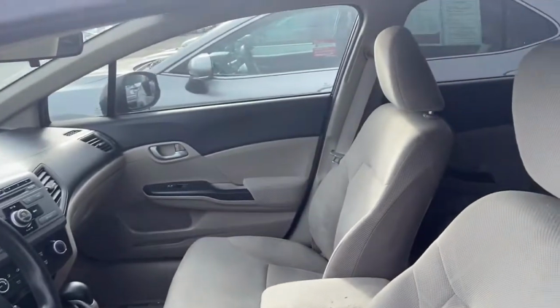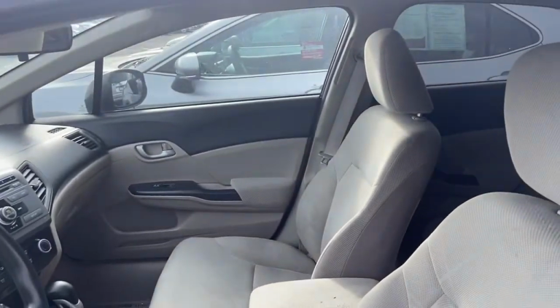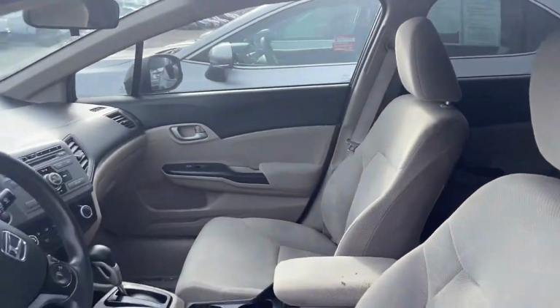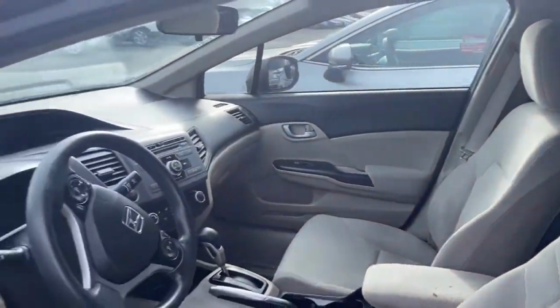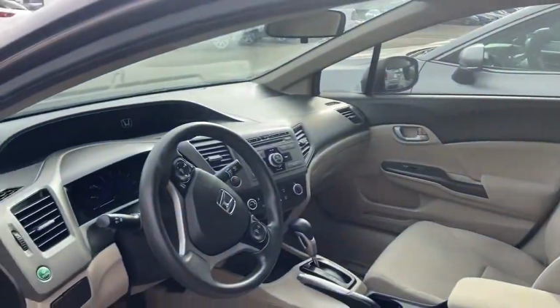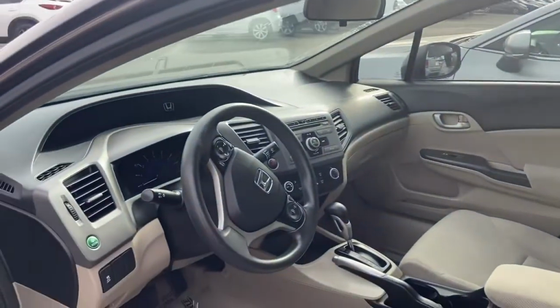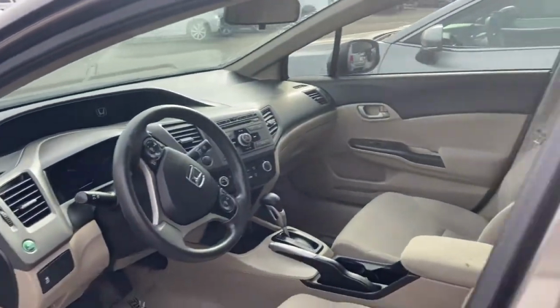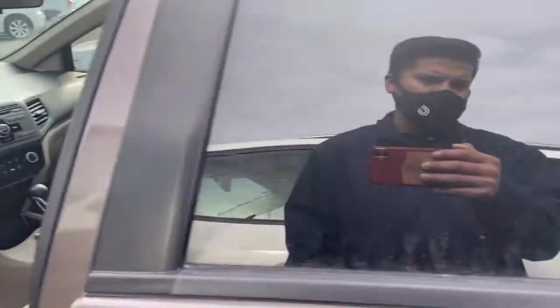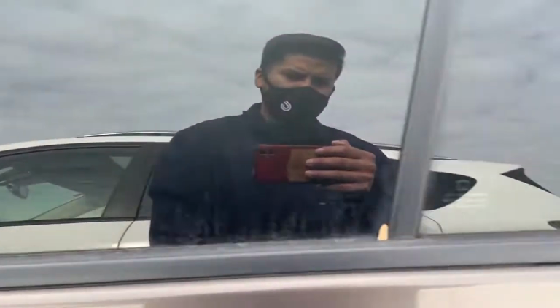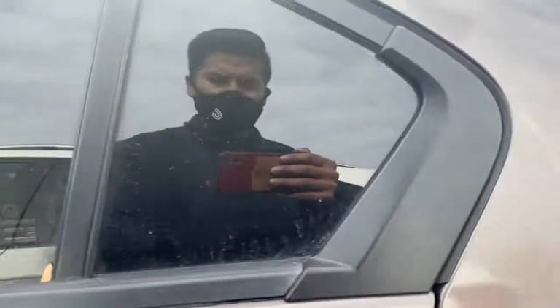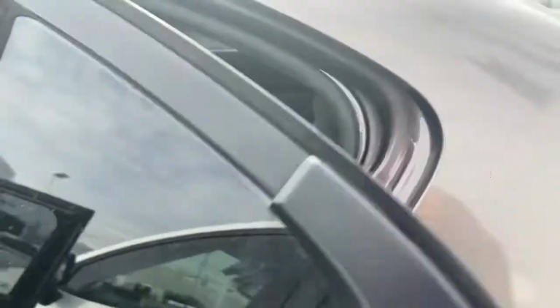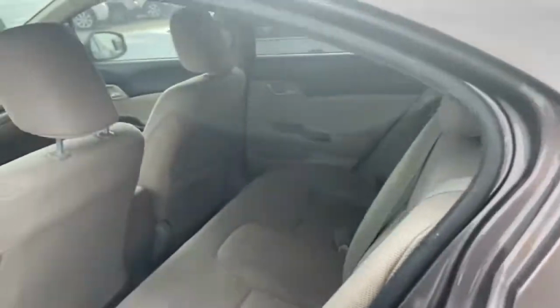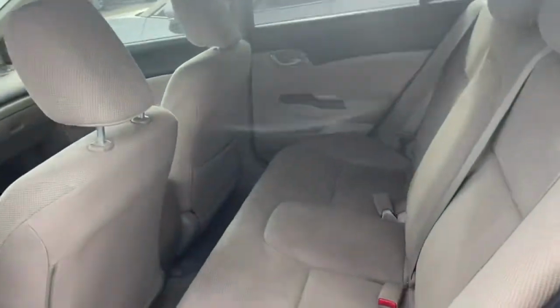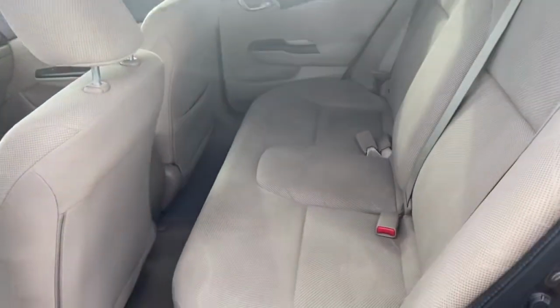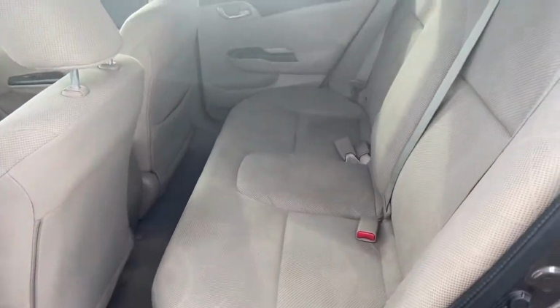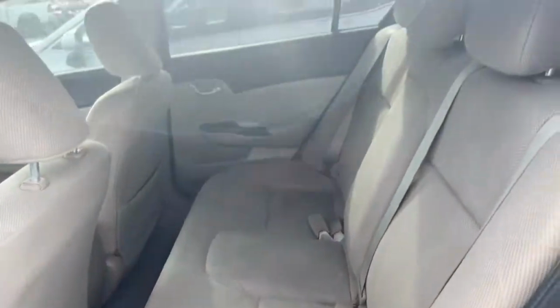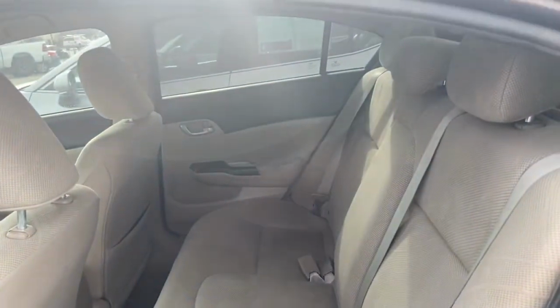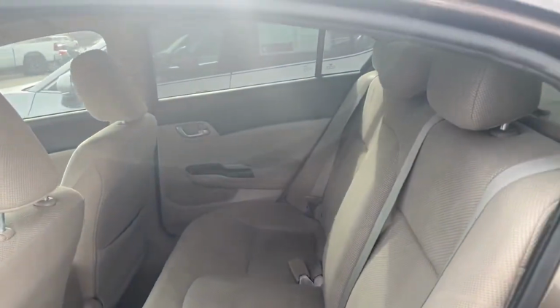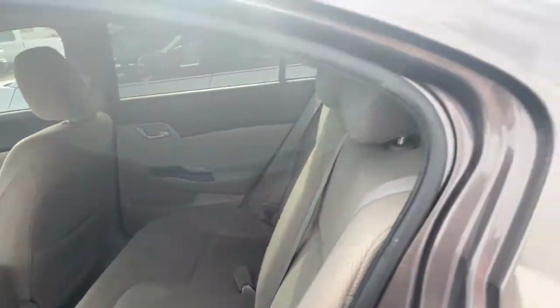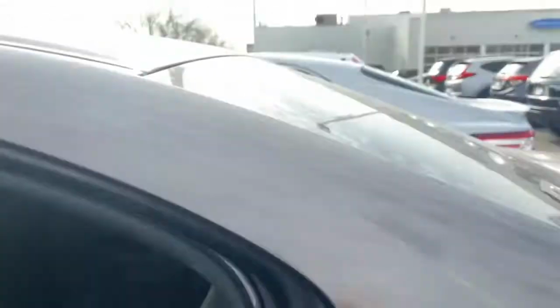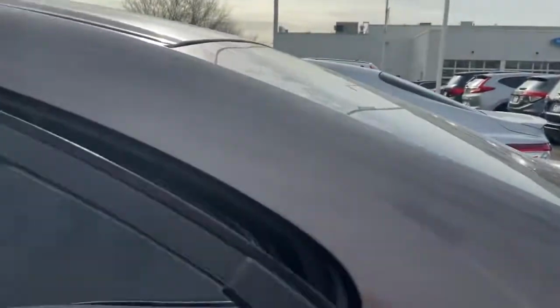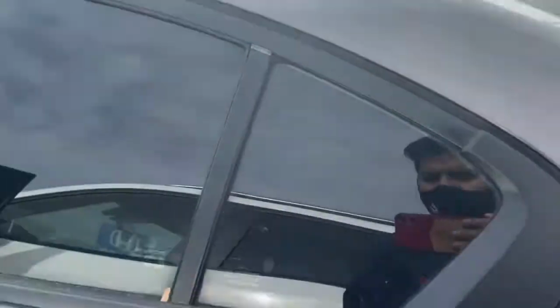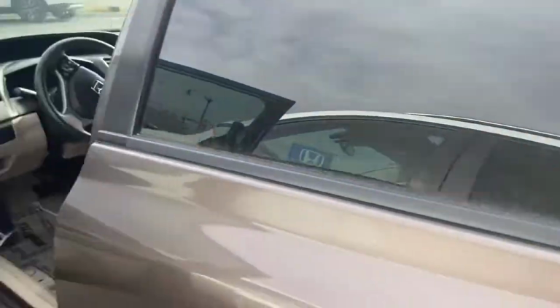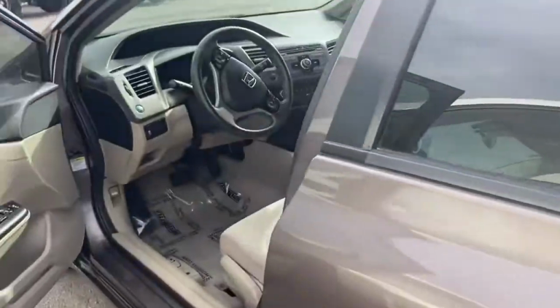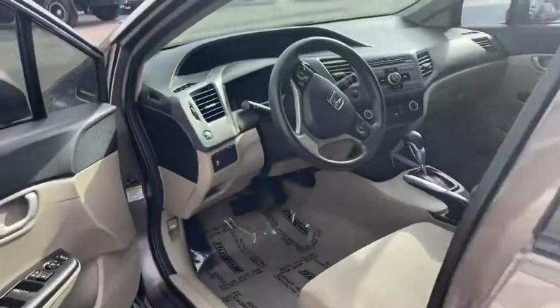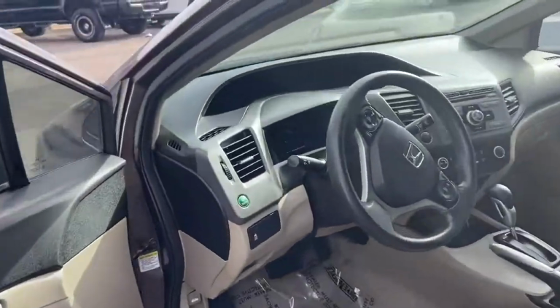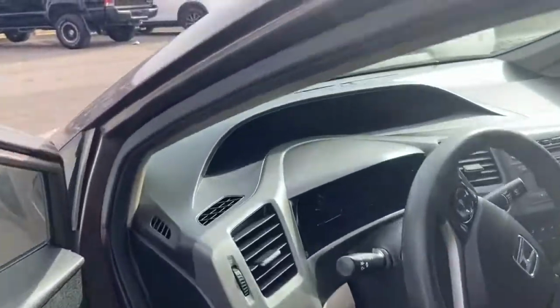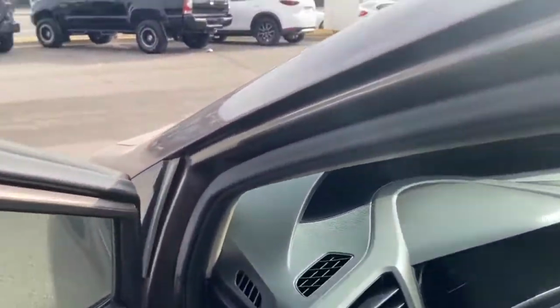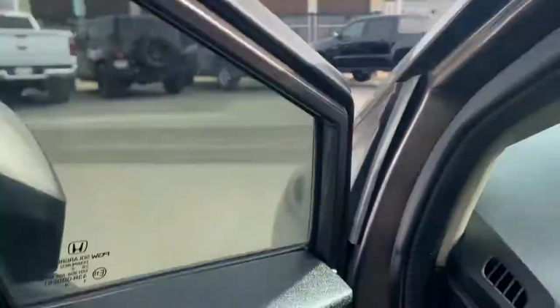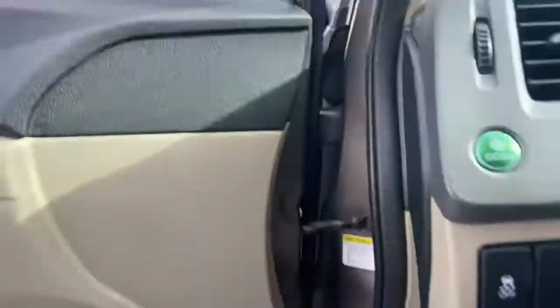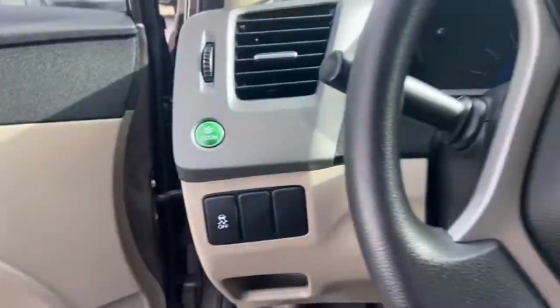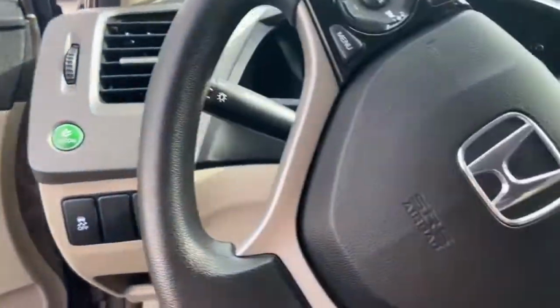On the inside it is cloth. Let's go ahead and start the vehicle.